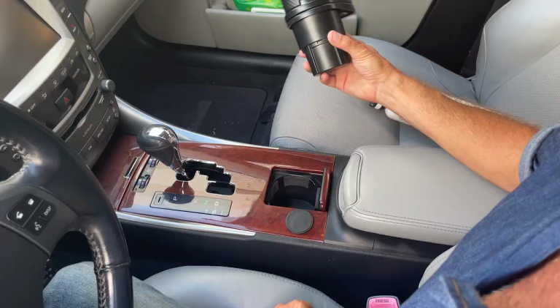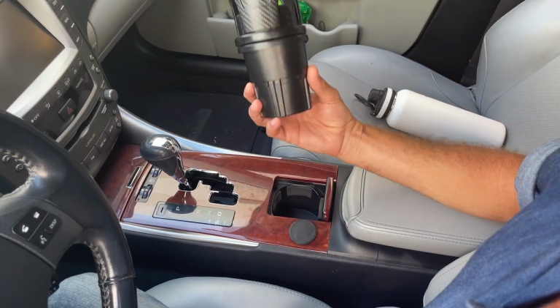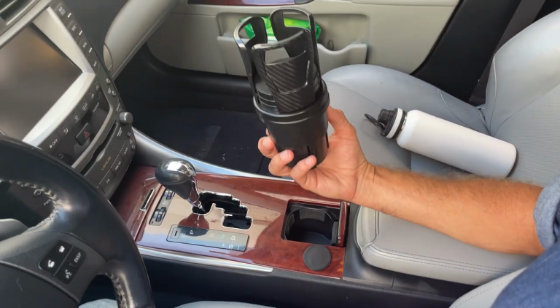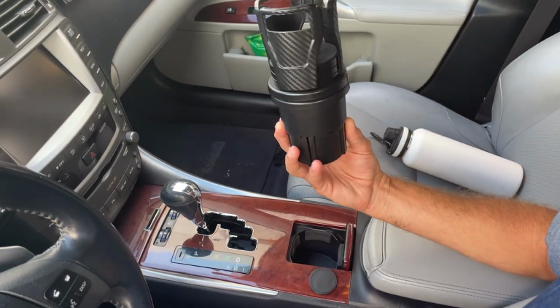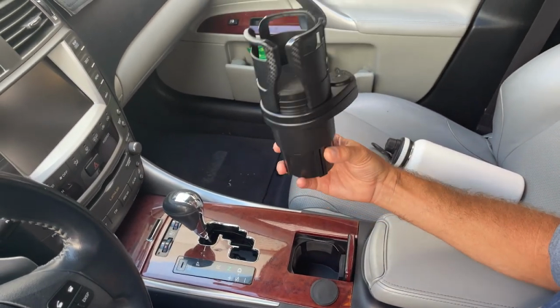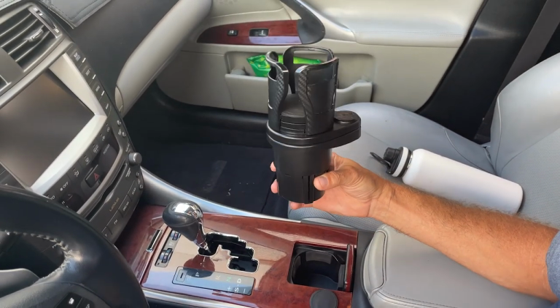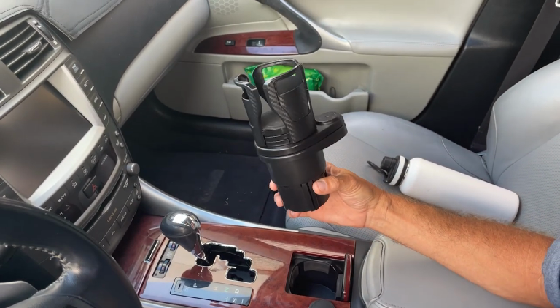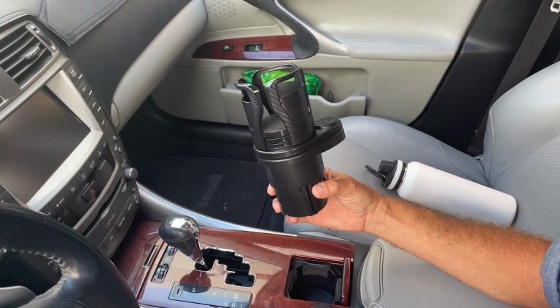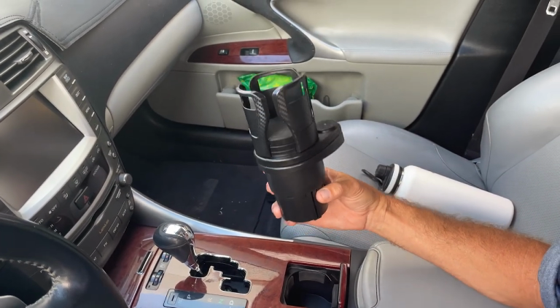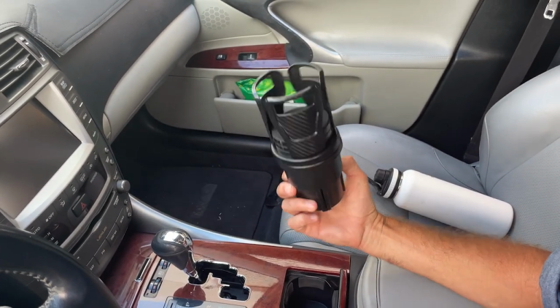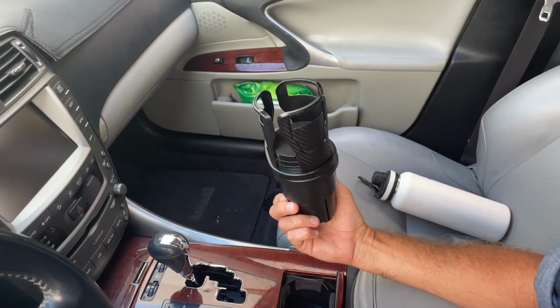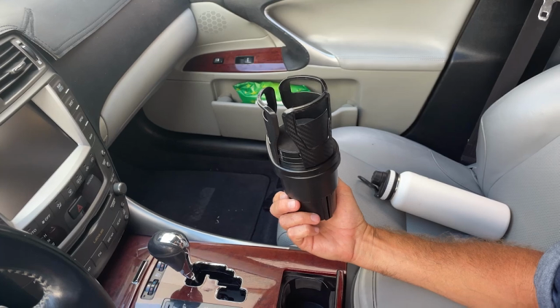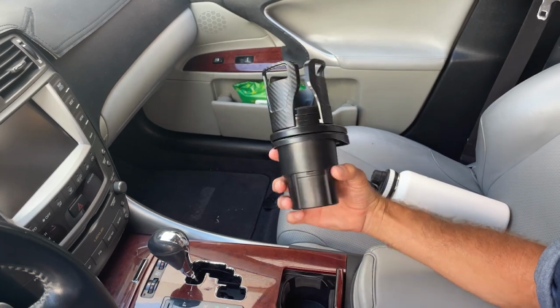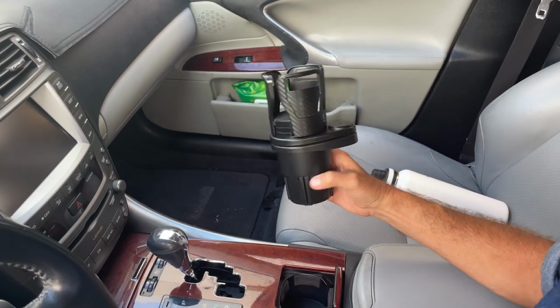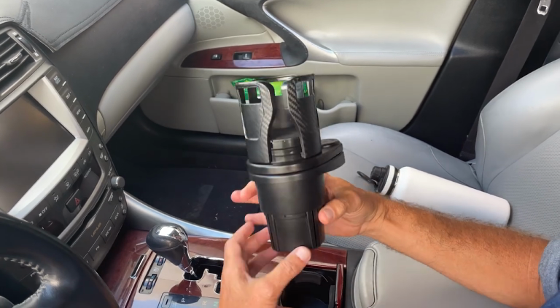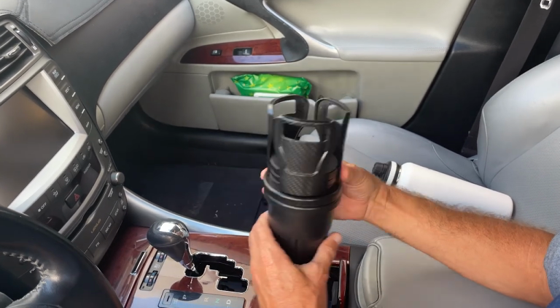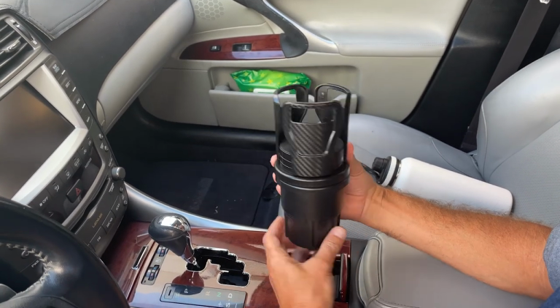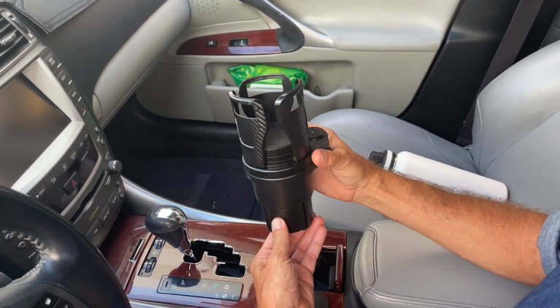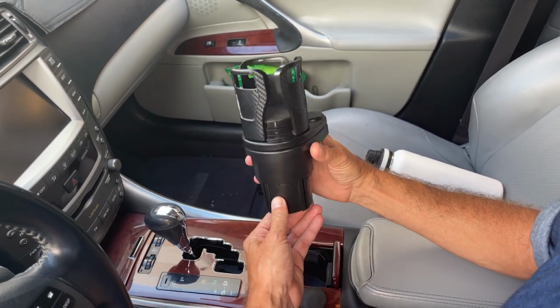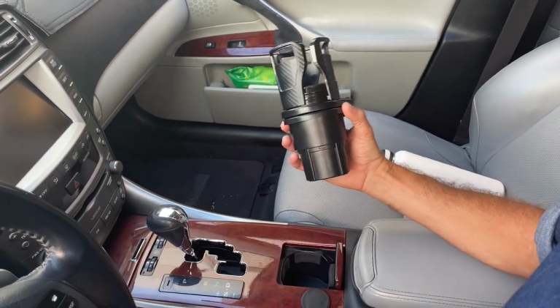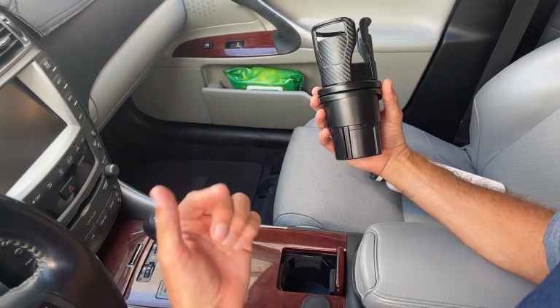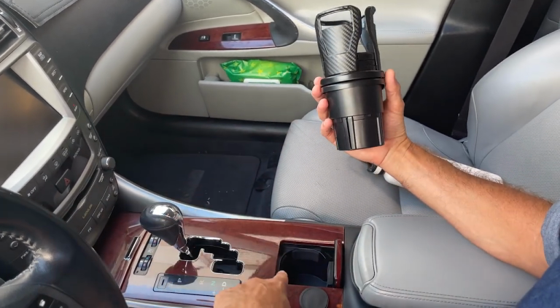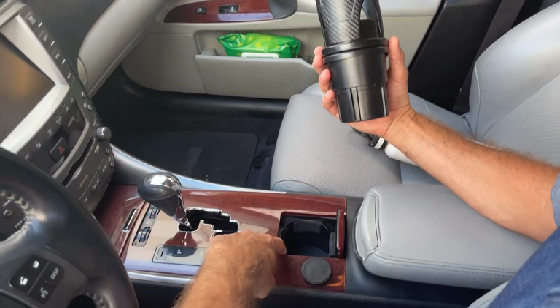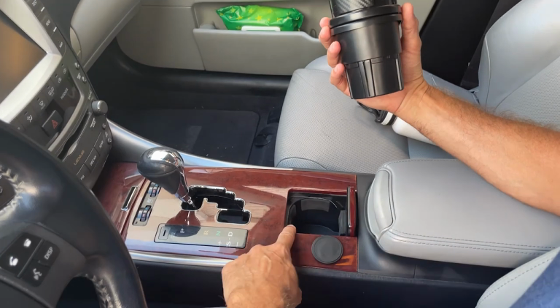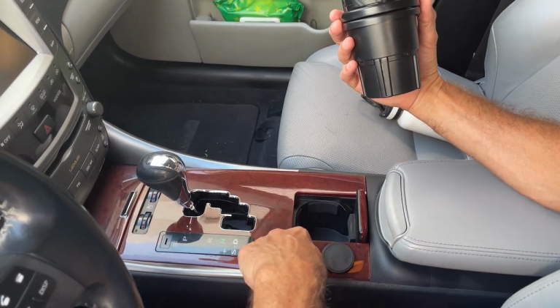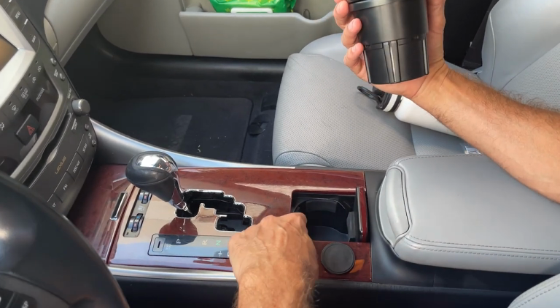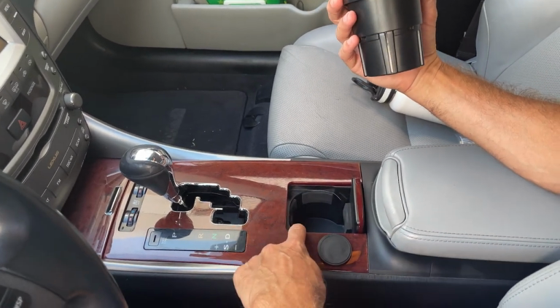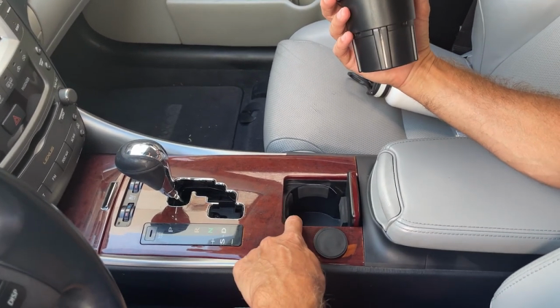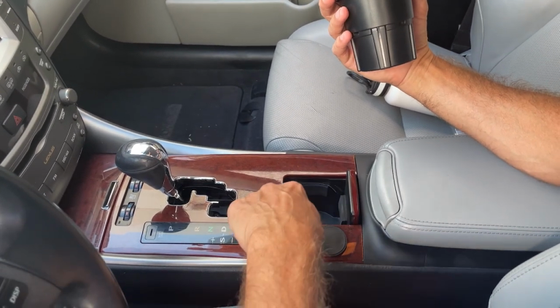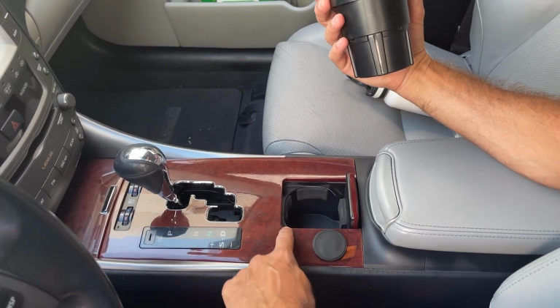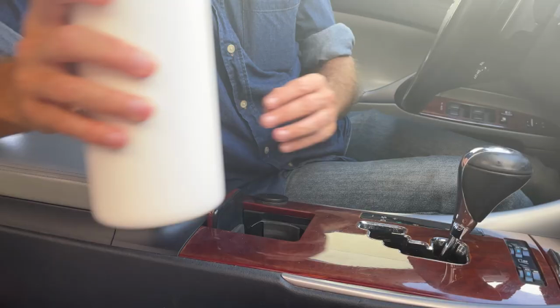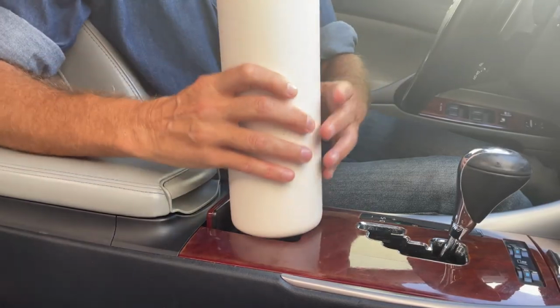So here's this great trick that another rideshare driver friend of mine showed me. It is called the cup station. I'll show you right here, real quick — I only have one cup holder in the car and it's really small.